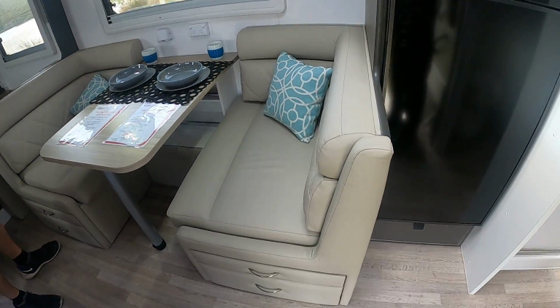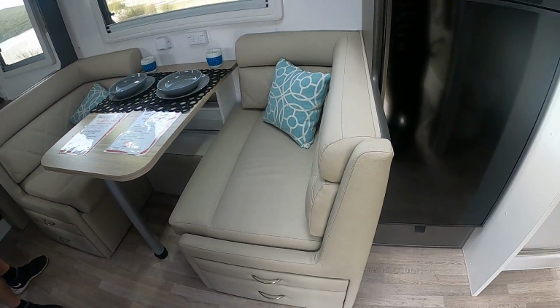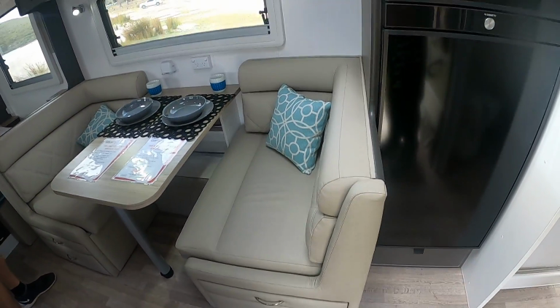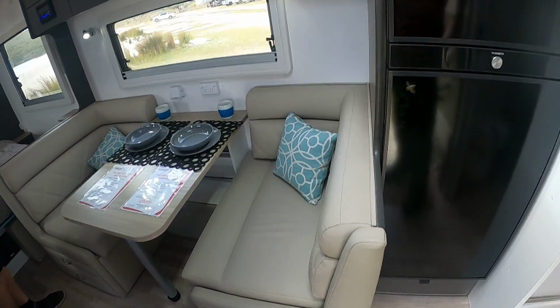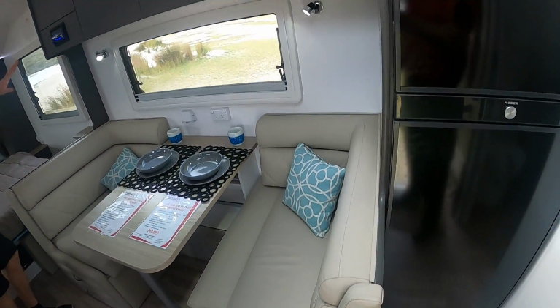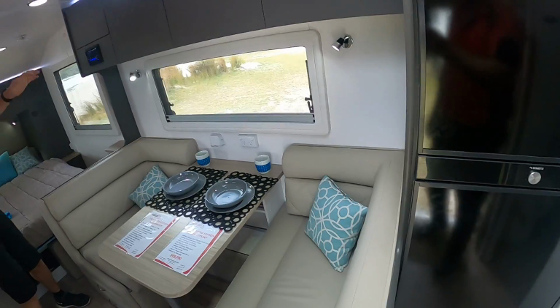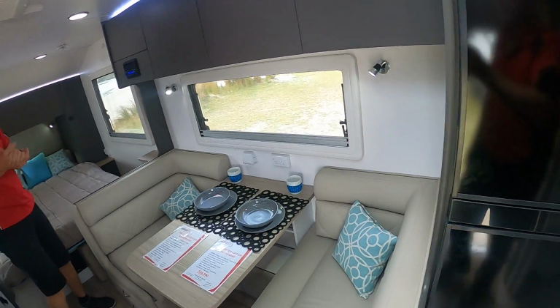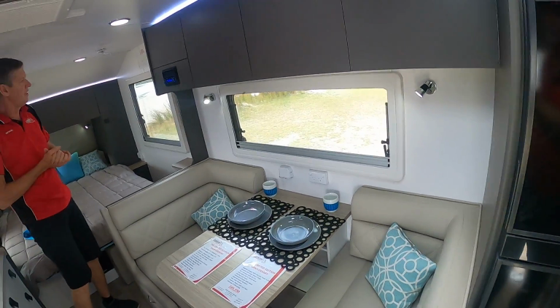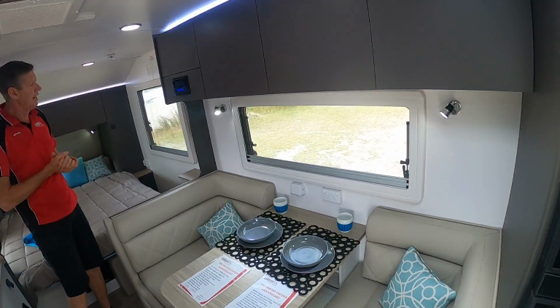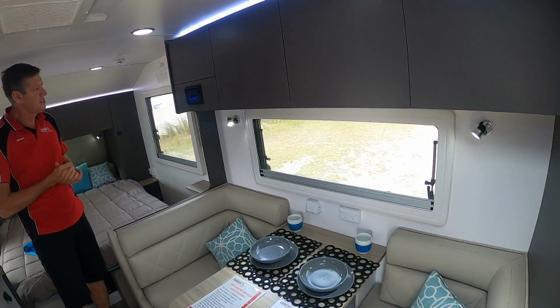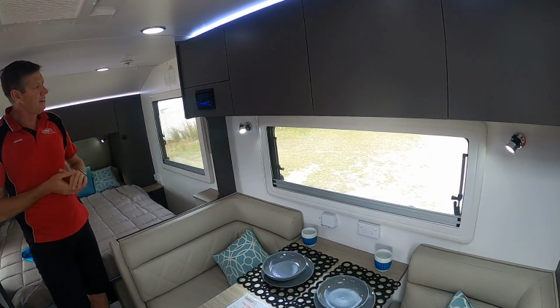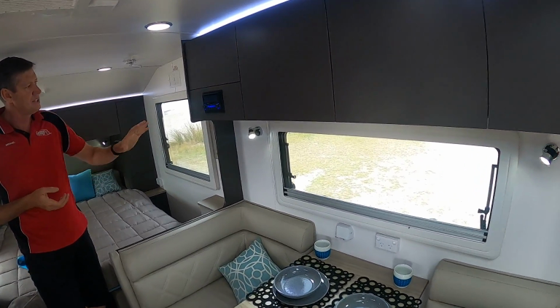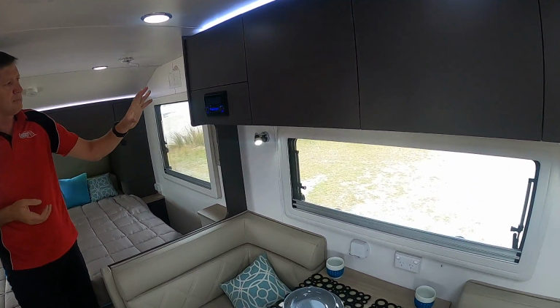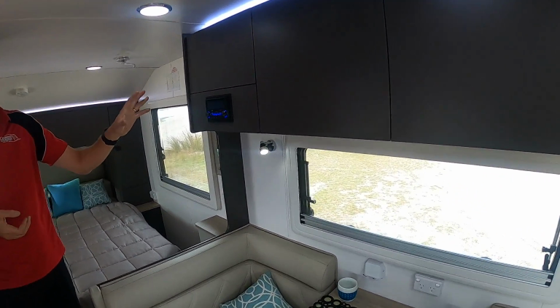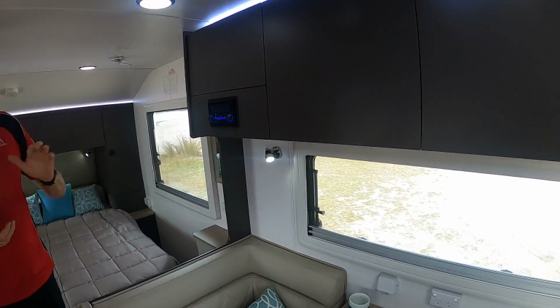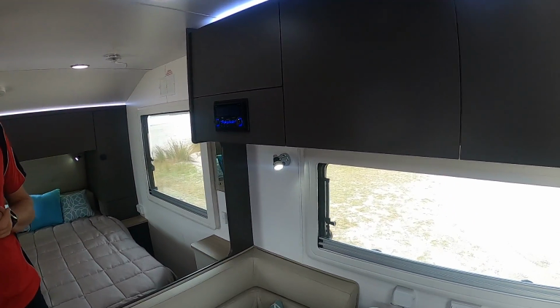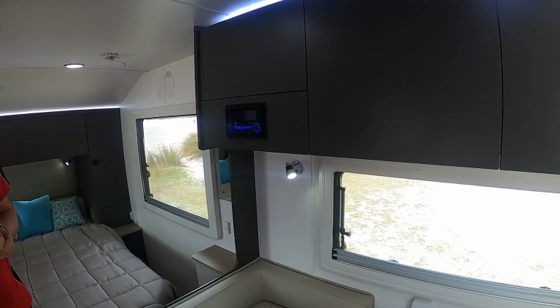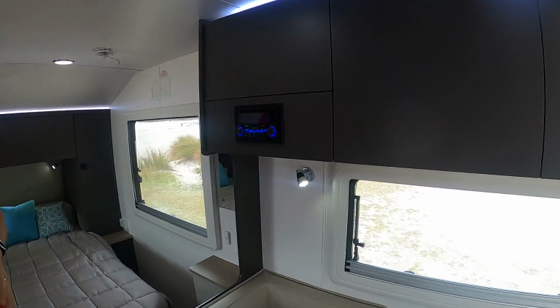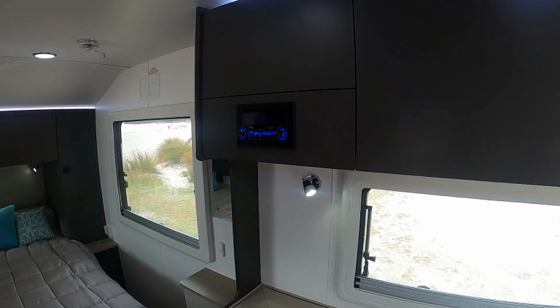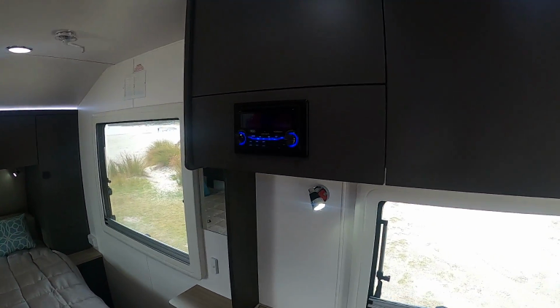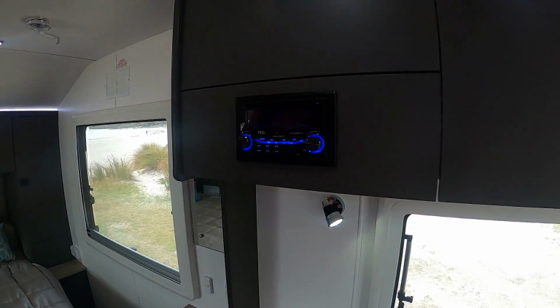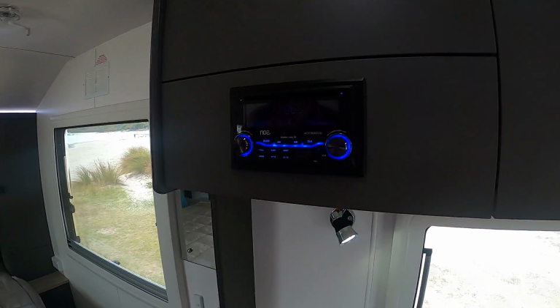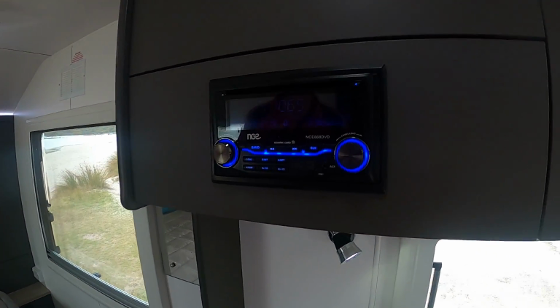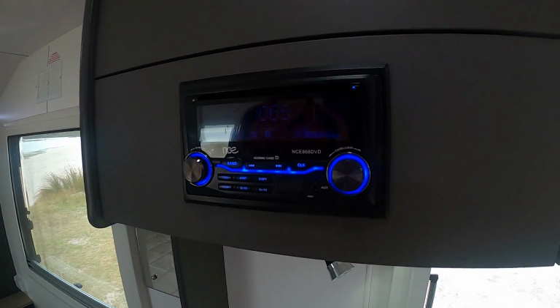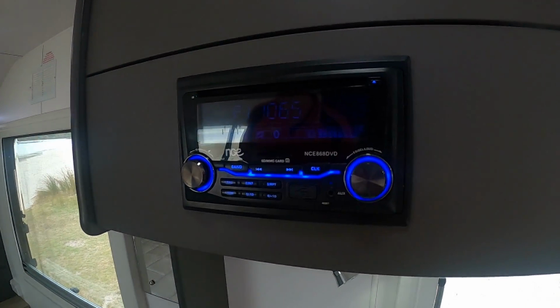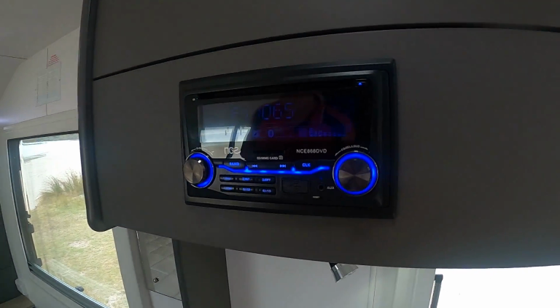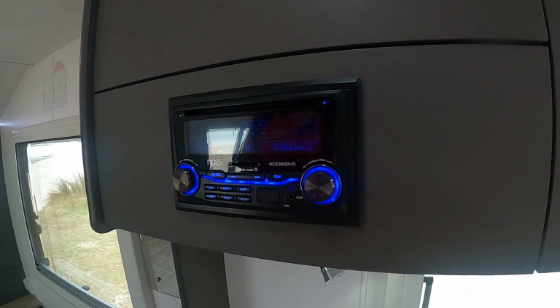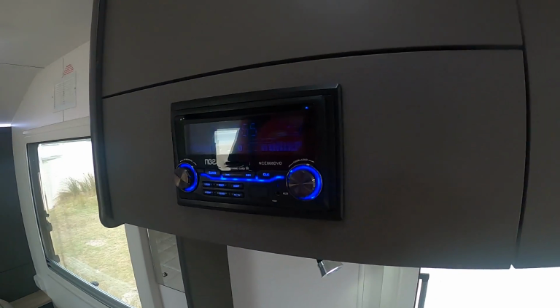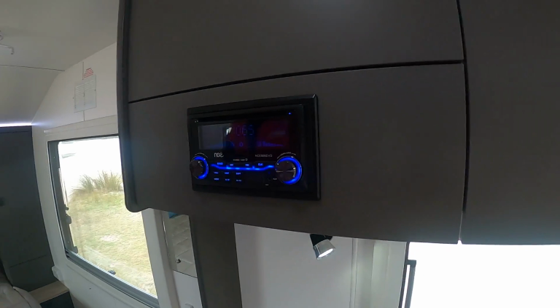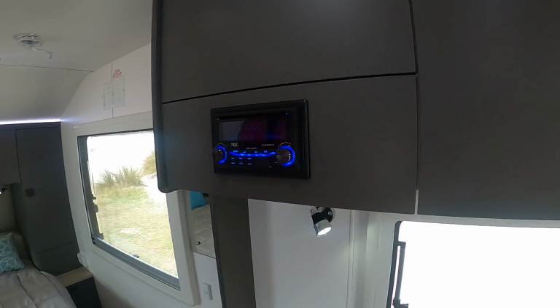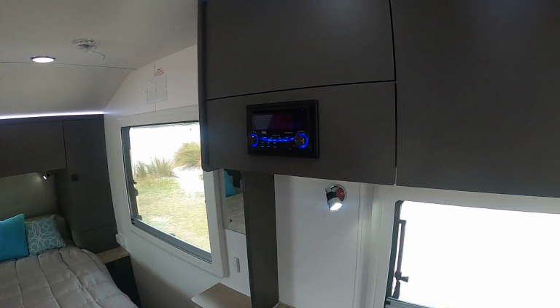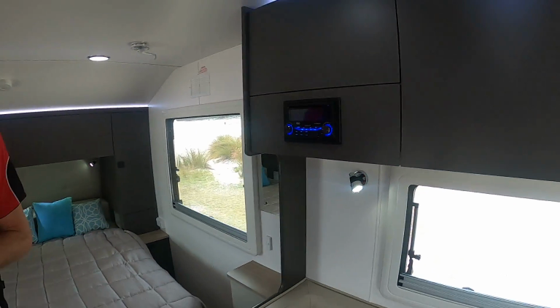Let's have a look at the stereo system — a great stereo system with the Fusion speakers. Just a great package in this van.